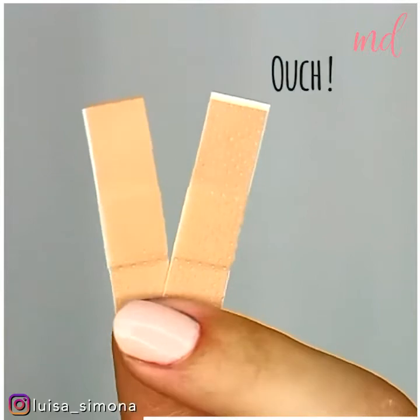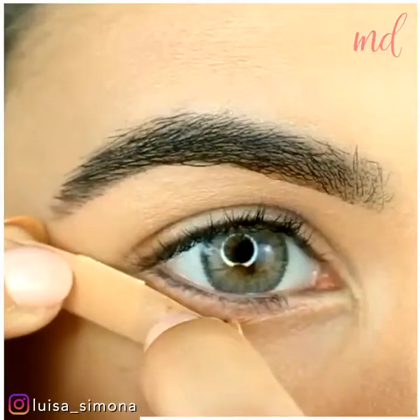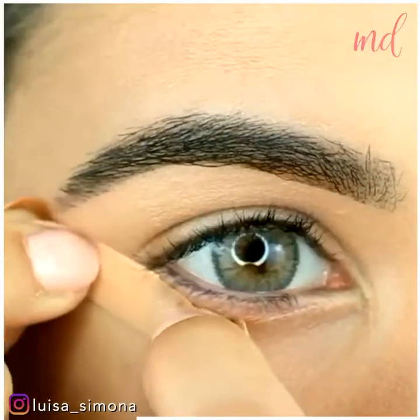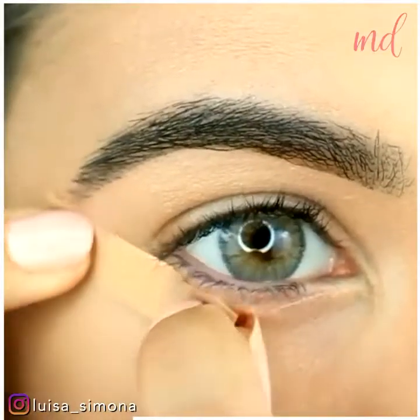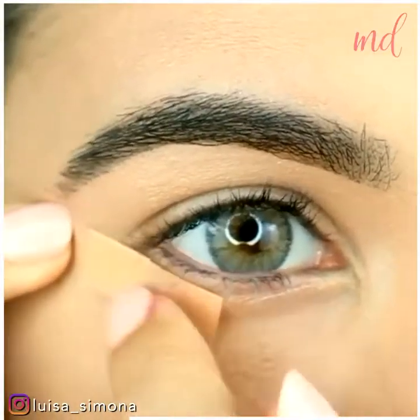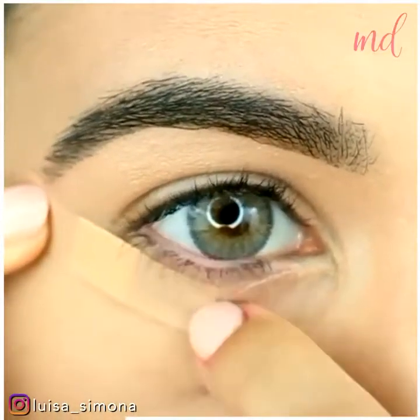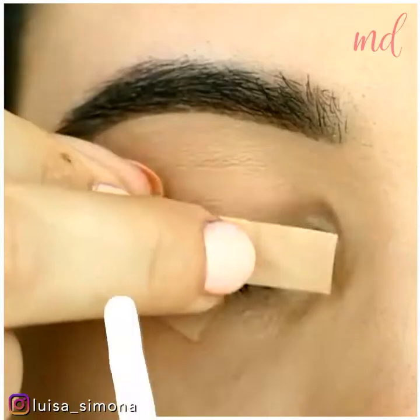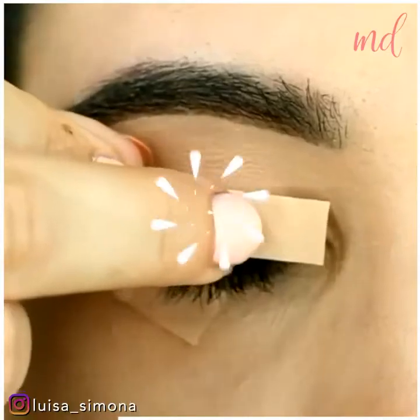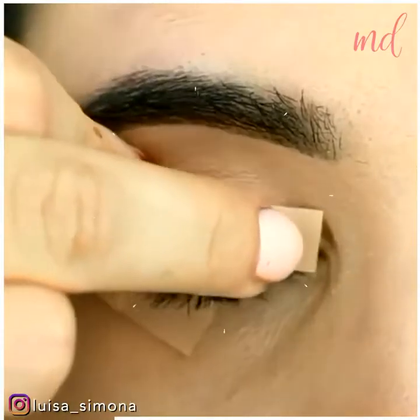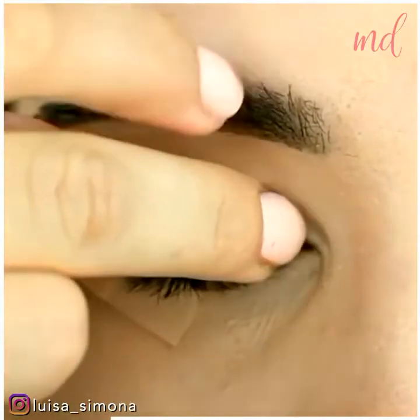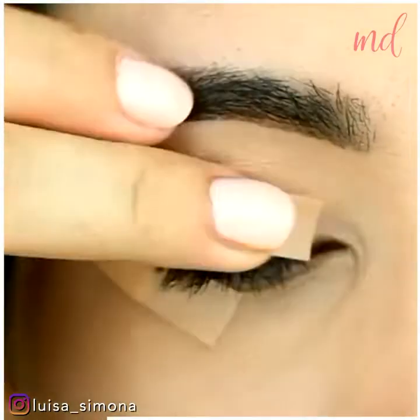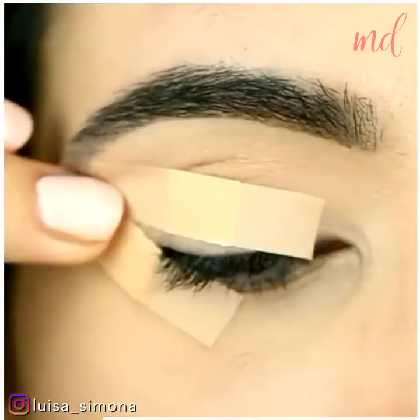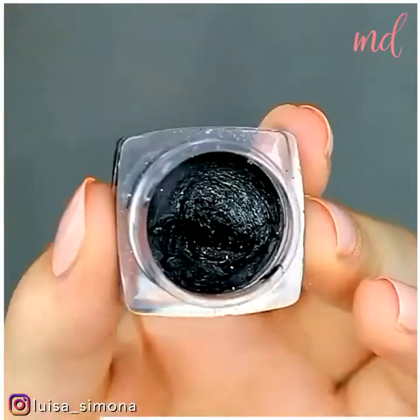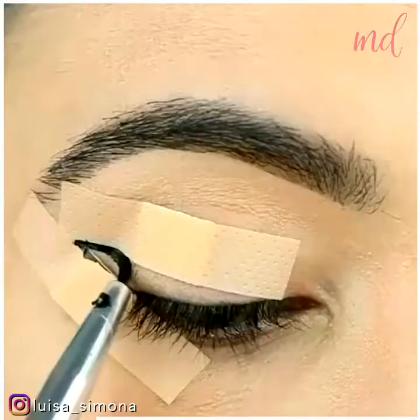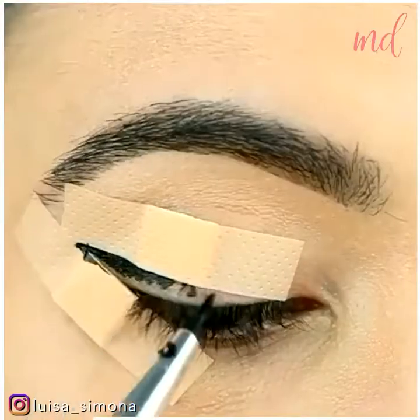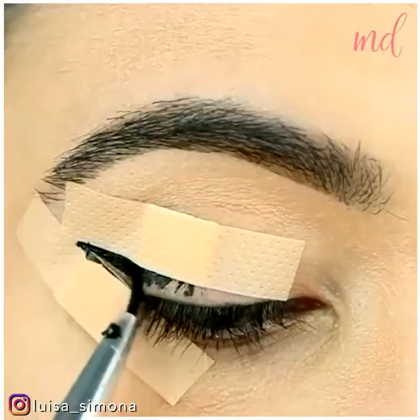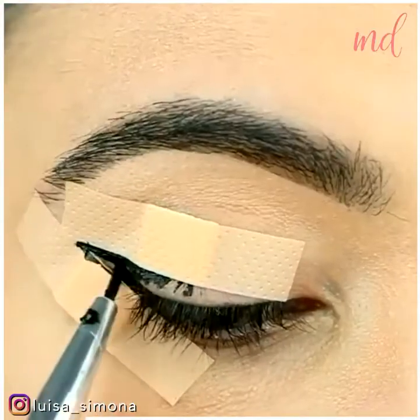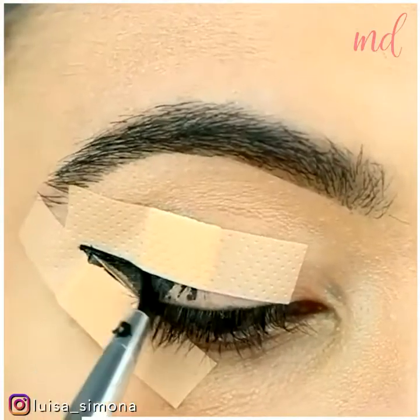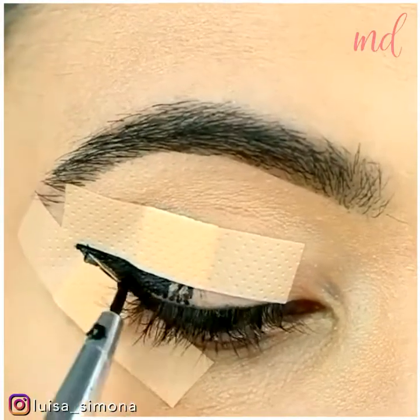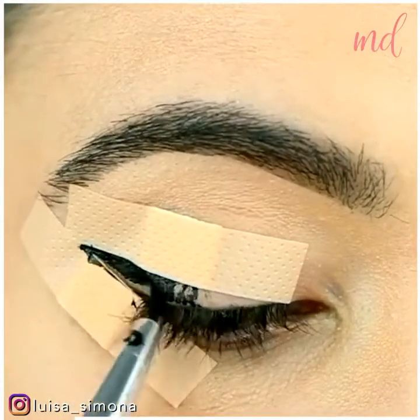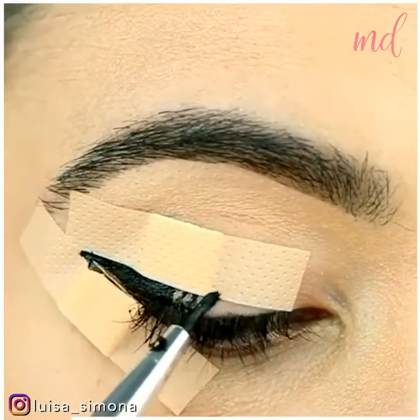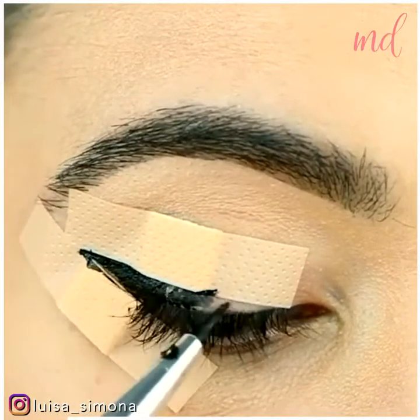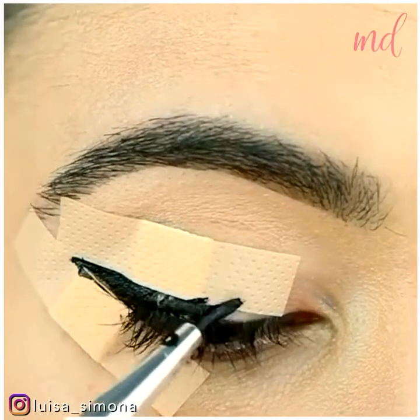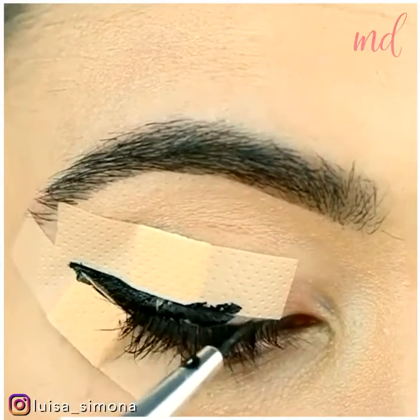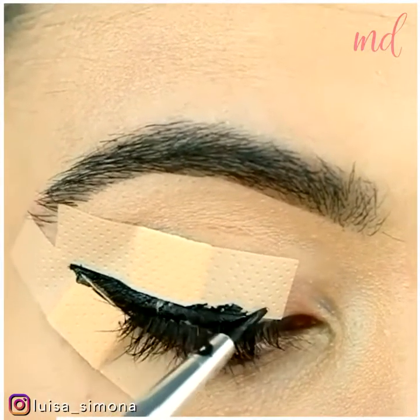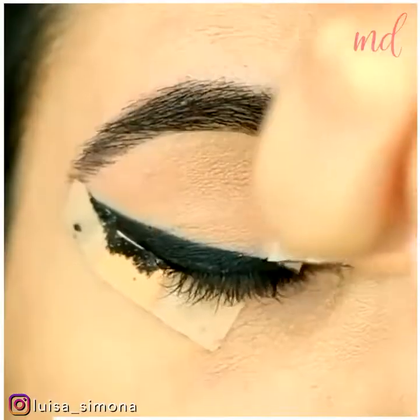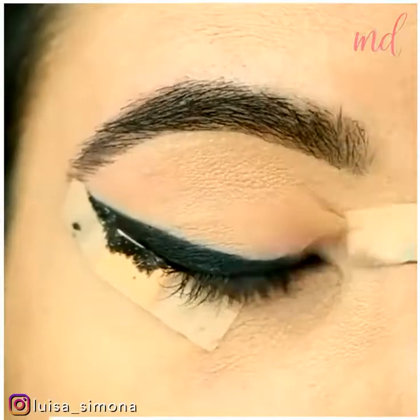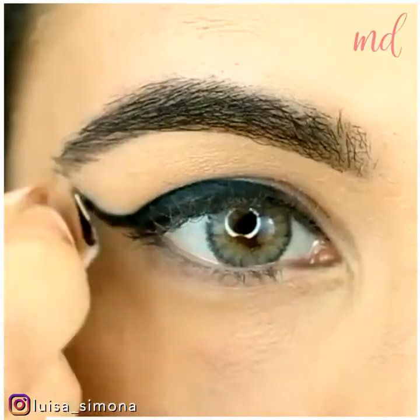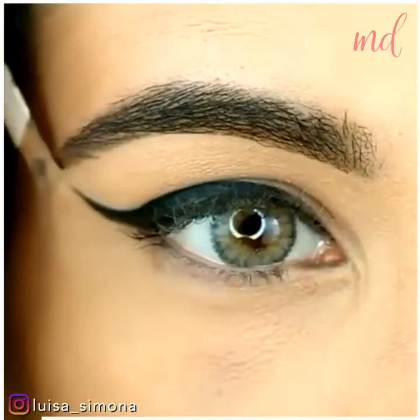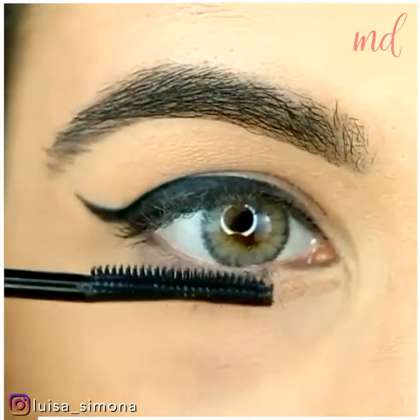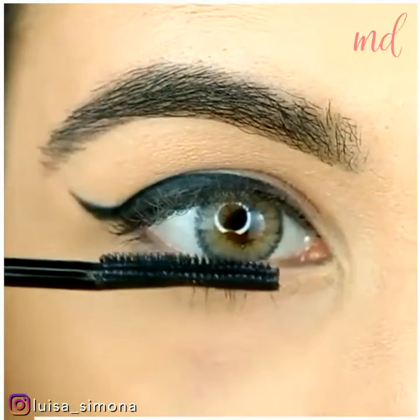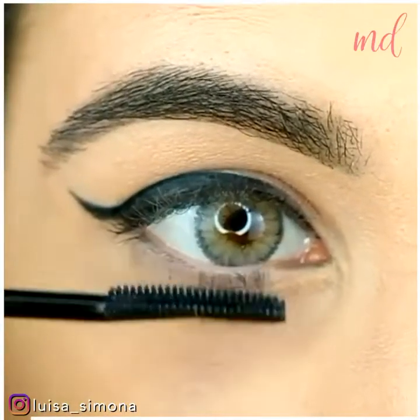Lastly, you can use band-aids as a previously done hack, instead of using tape to create a beautiful wing. So, which hack did you like best and which one will you be using in the future?